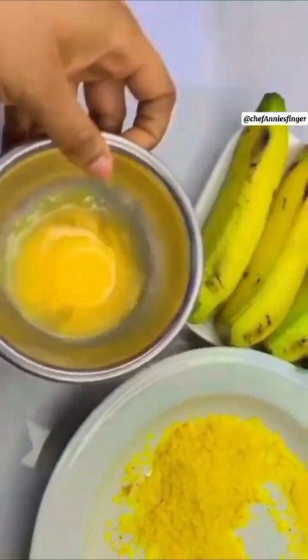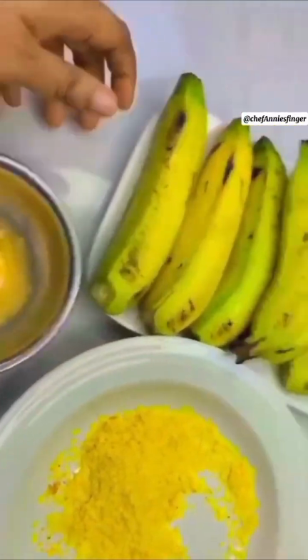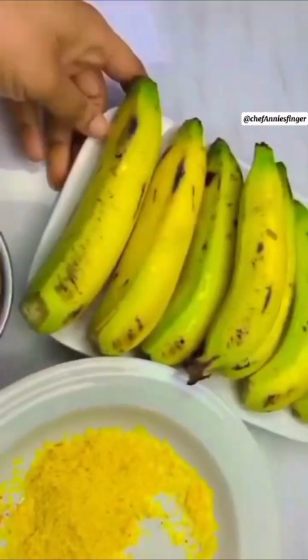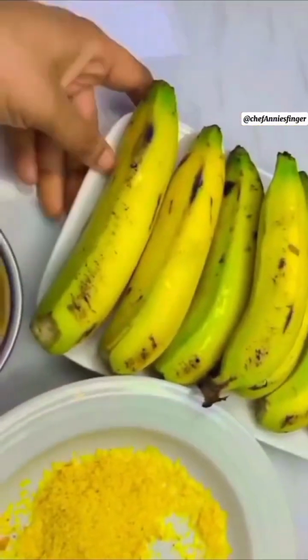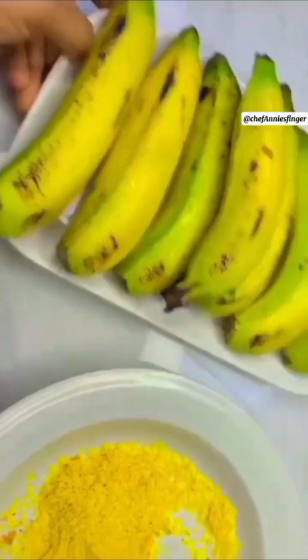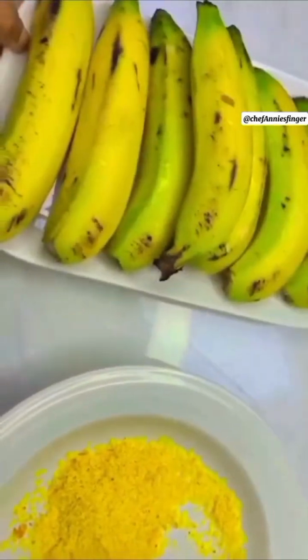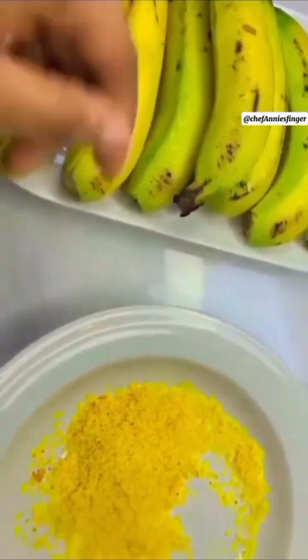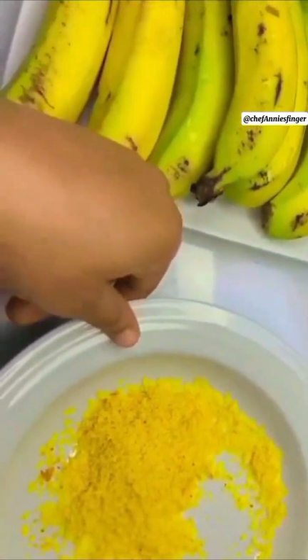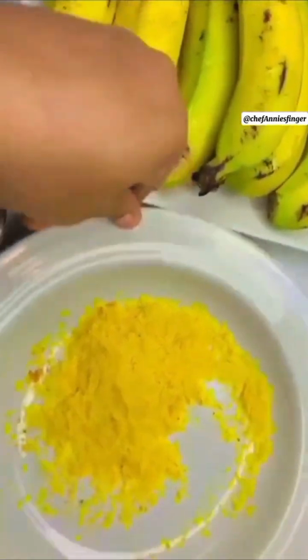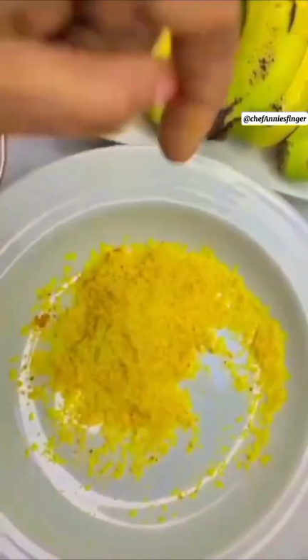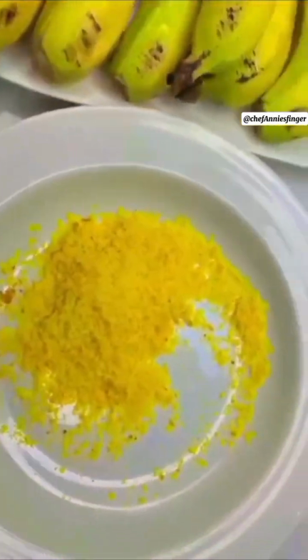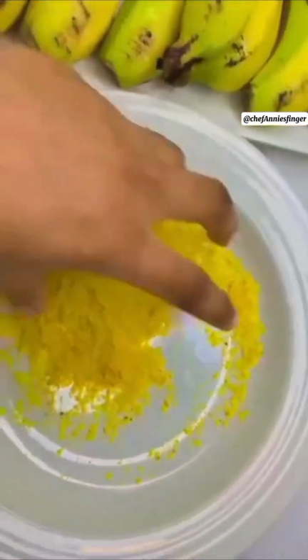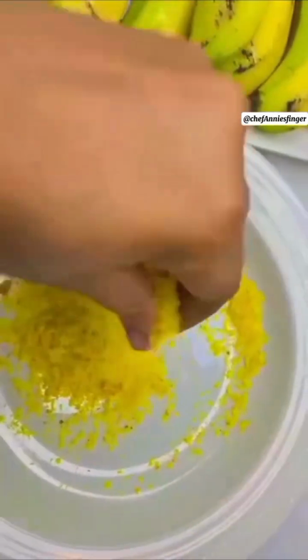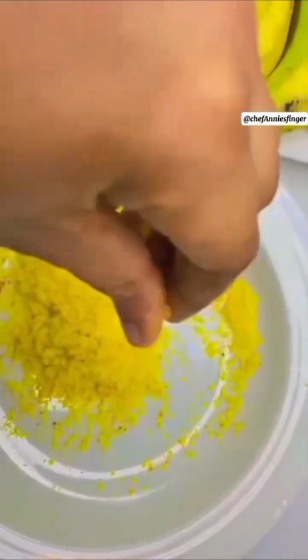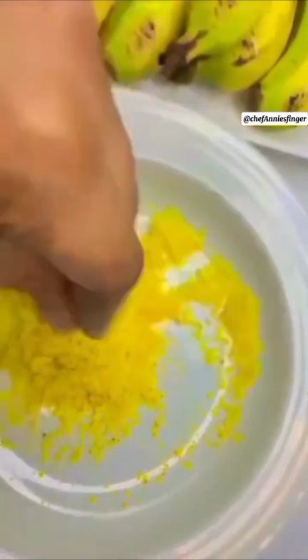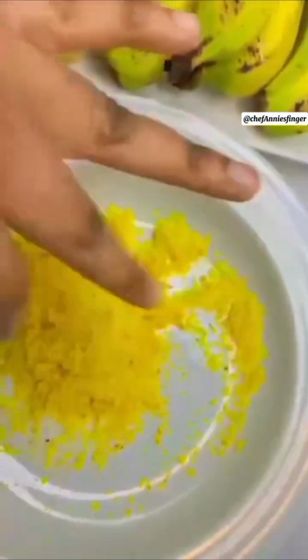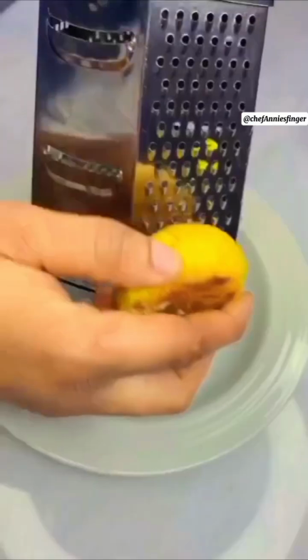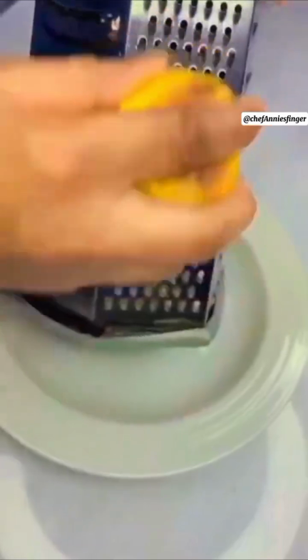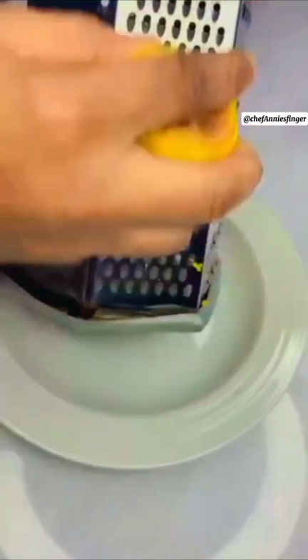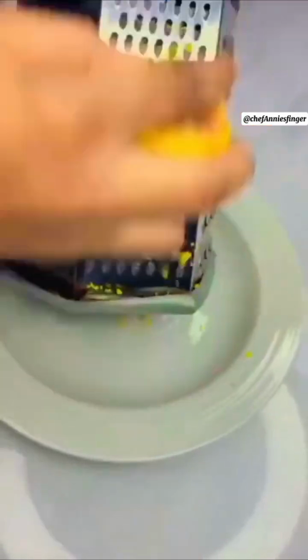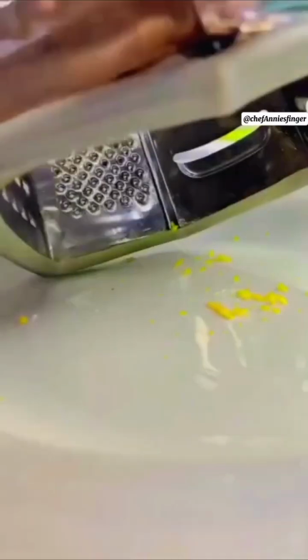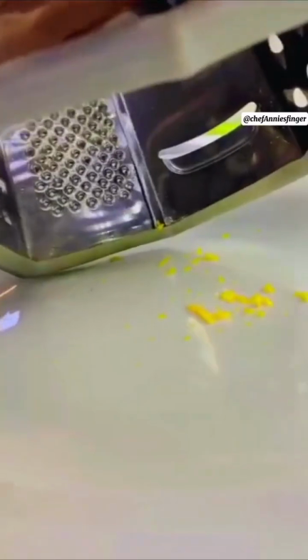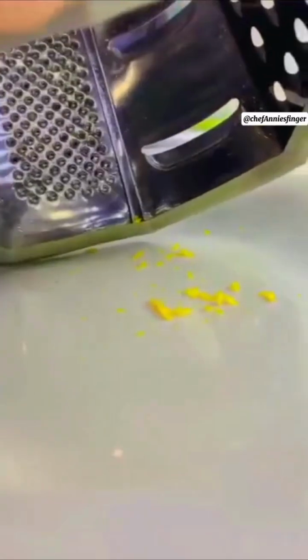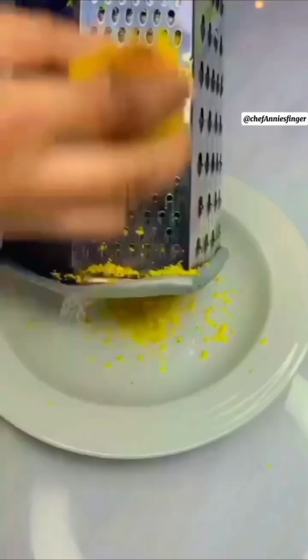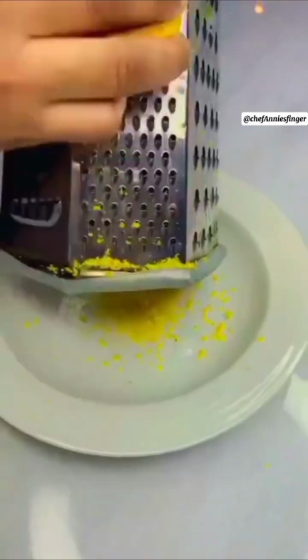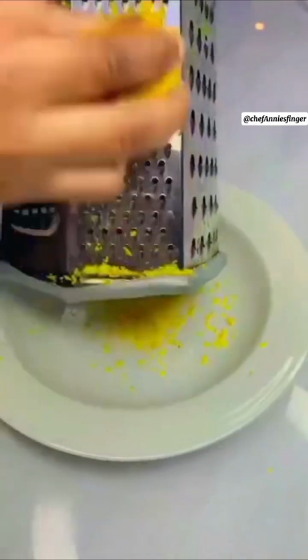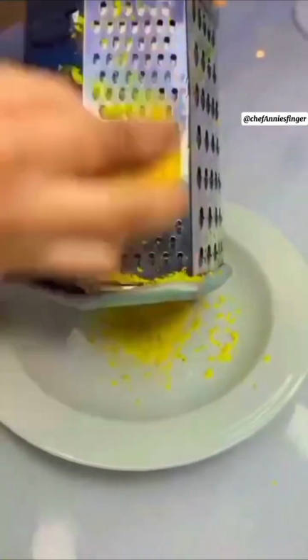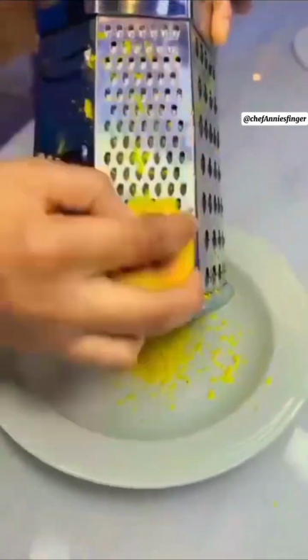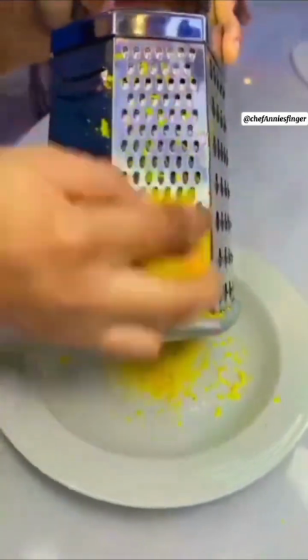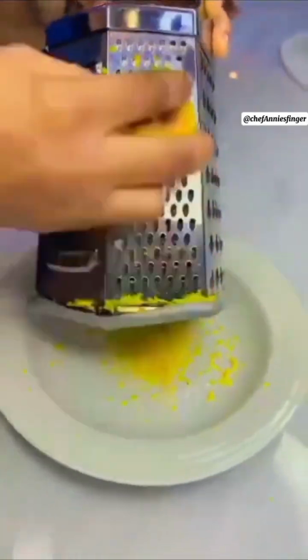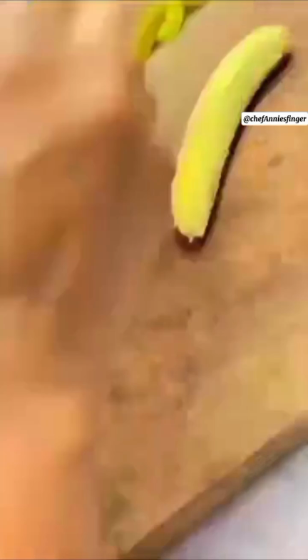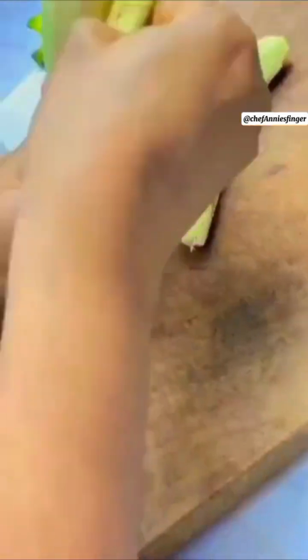Banana fritters. You need your banana — a firm sweet banana — and your bread crumbs. You can buy your bread crumbs or you can make them. Get your bread frozen, then grate it or blend it.